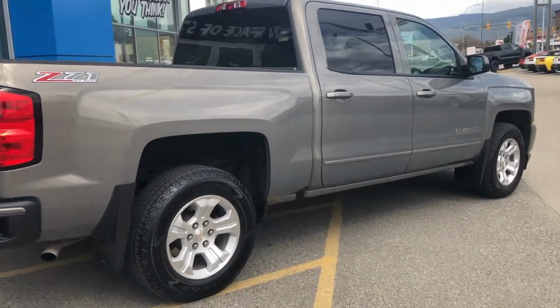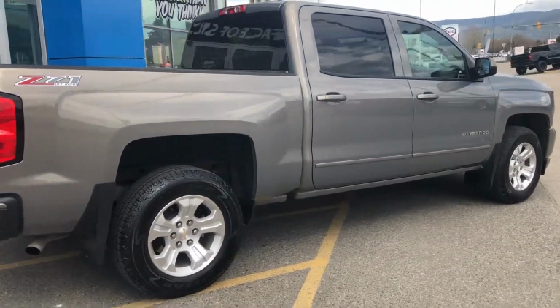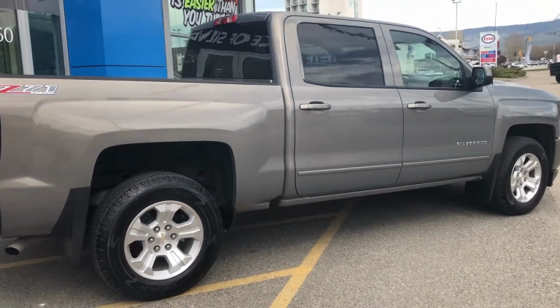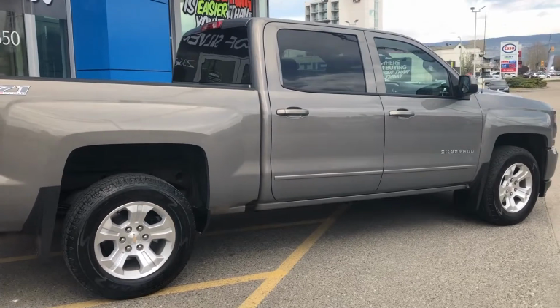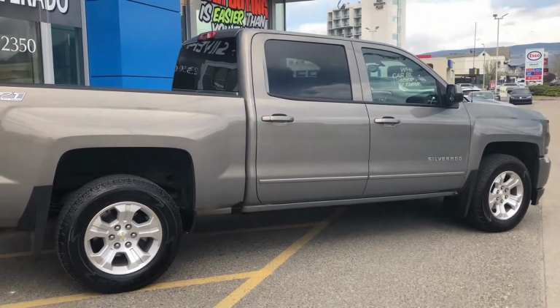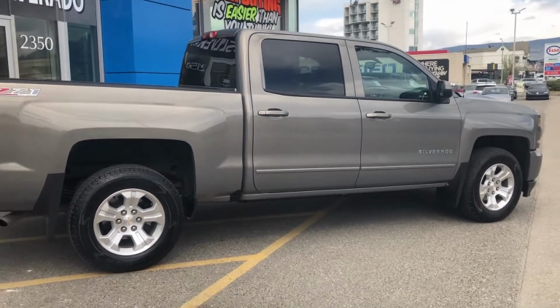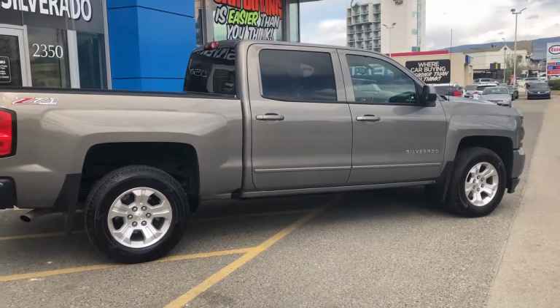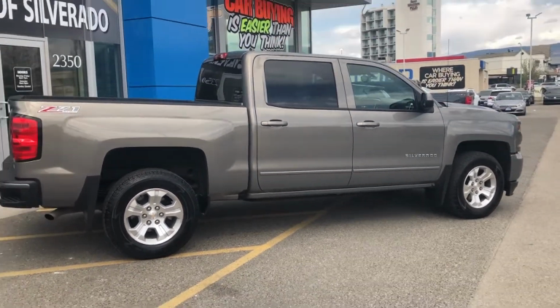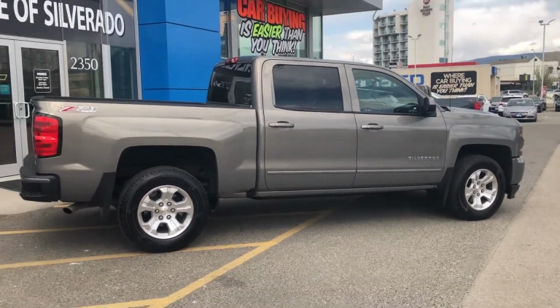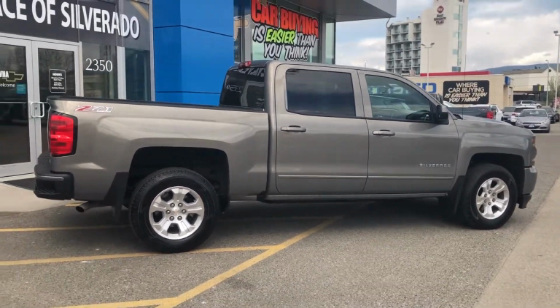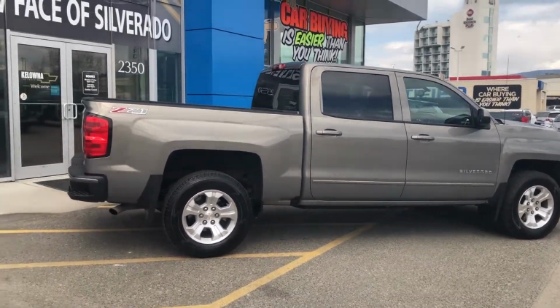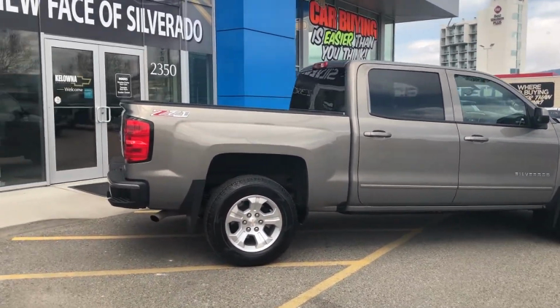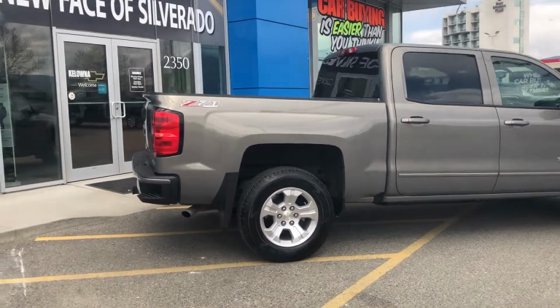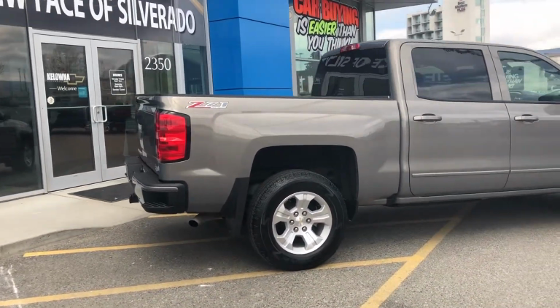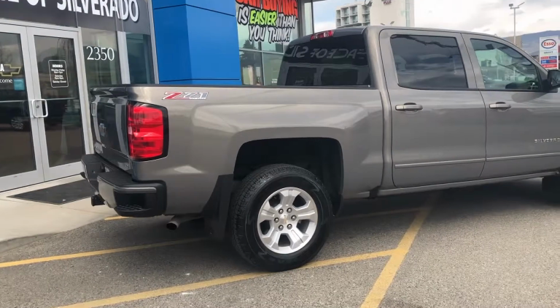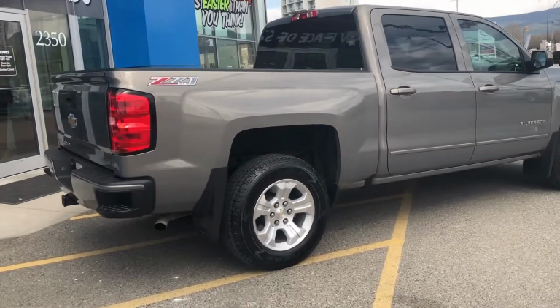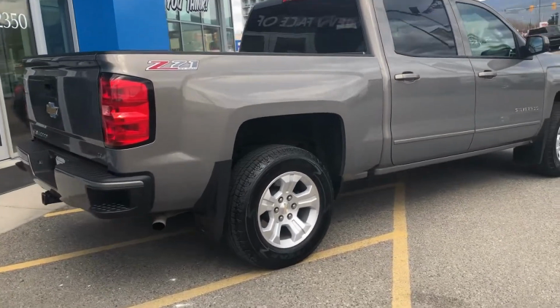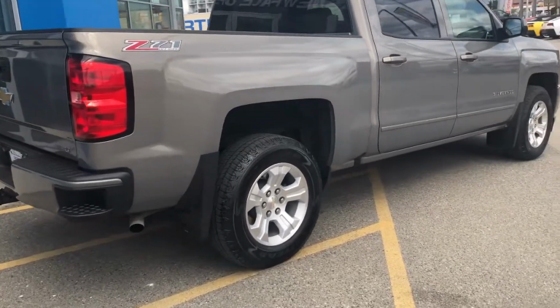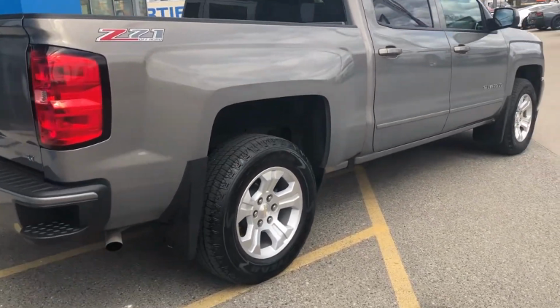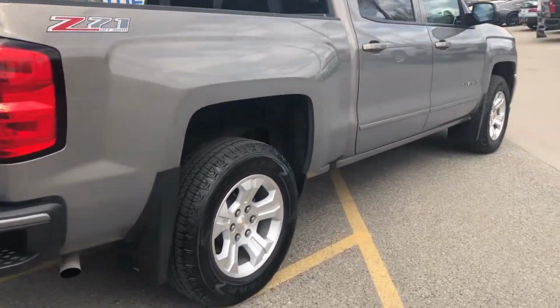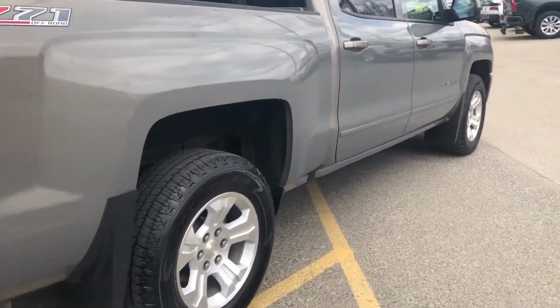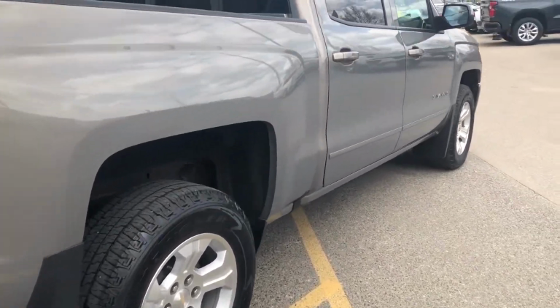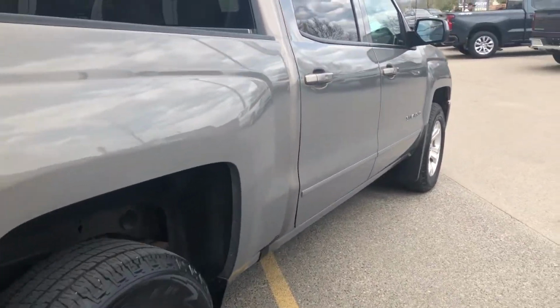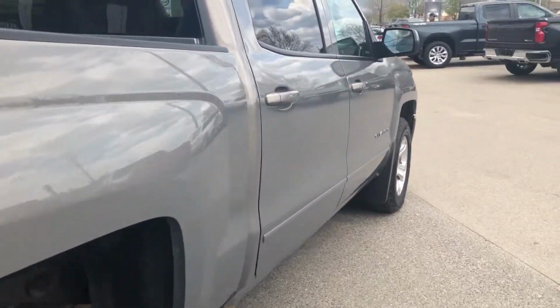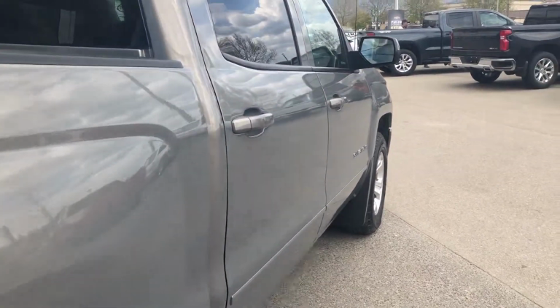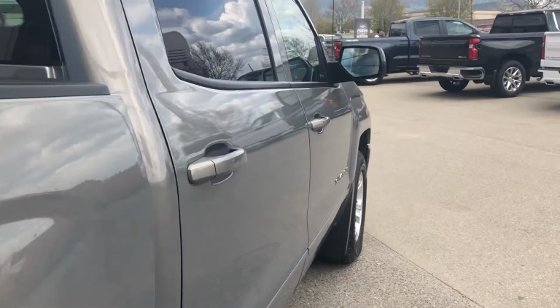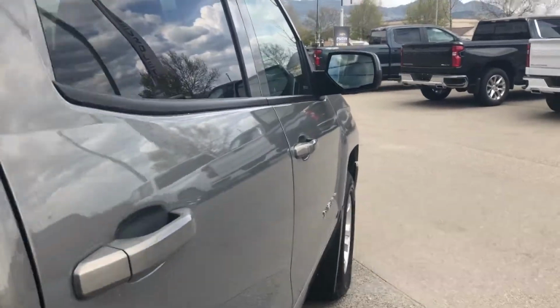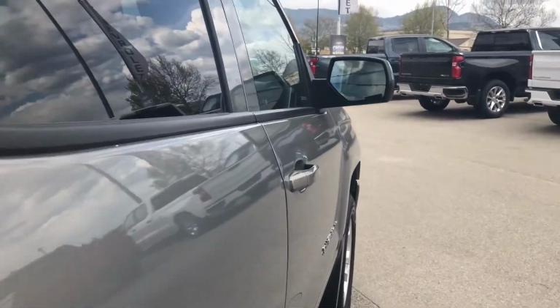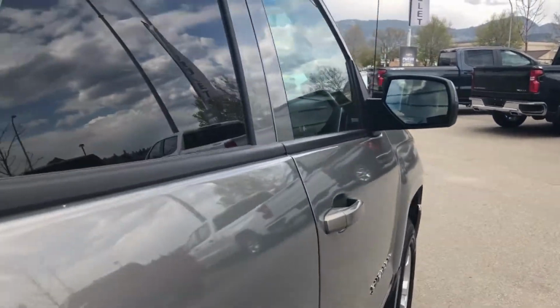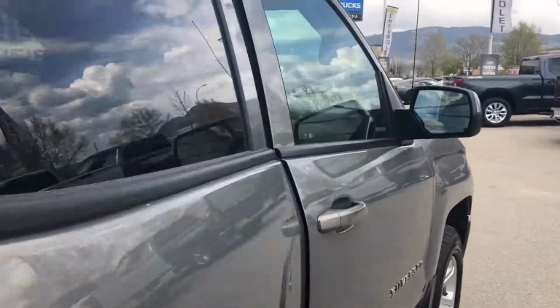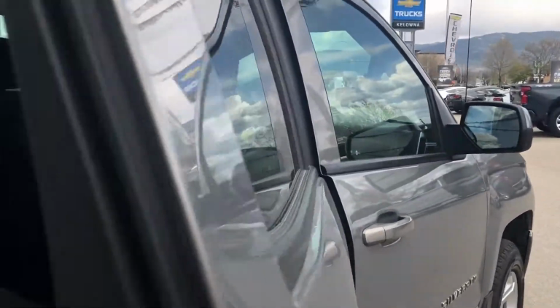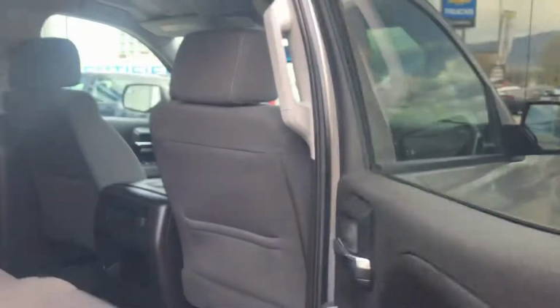Great finance rates are always available through all major banks and our financial service managers will ensure you receive the right terms to suit your budget. Be sure to ask about our extended warranty program, providing you with added peace of mind and carefree driving for years to come.